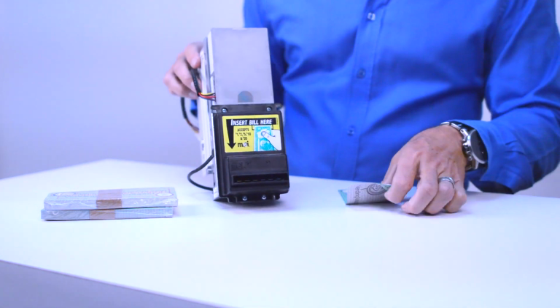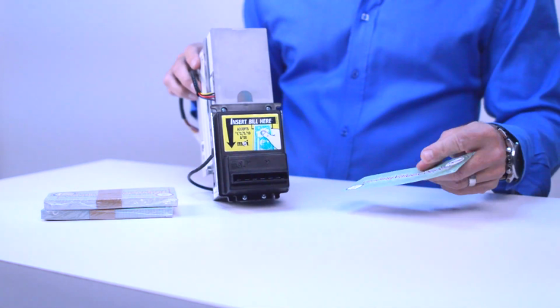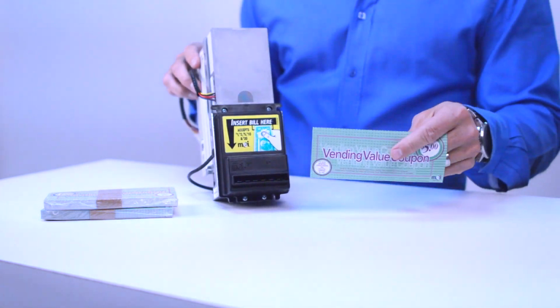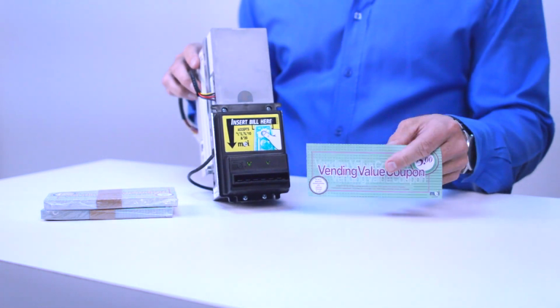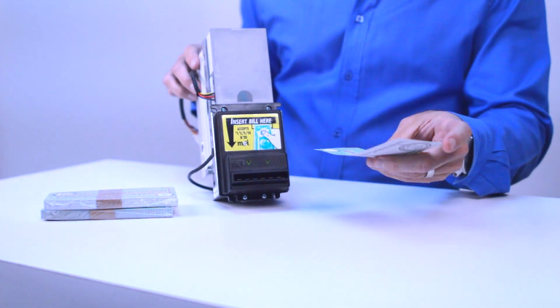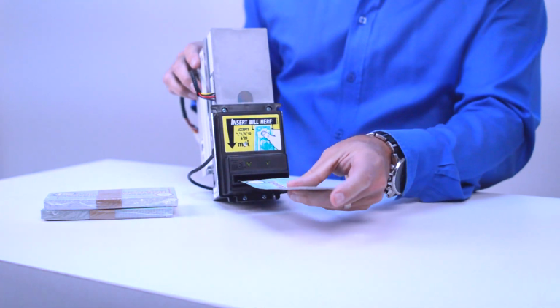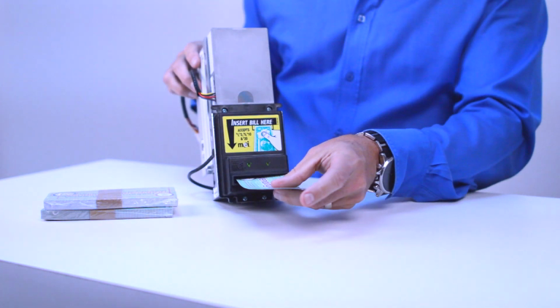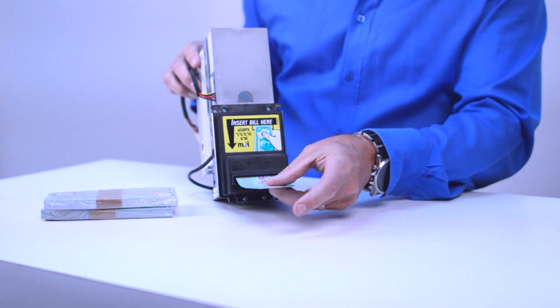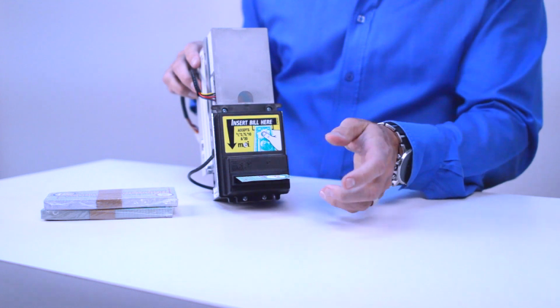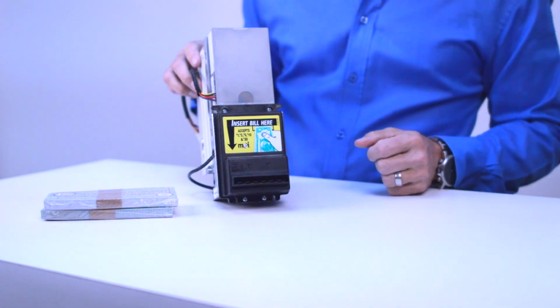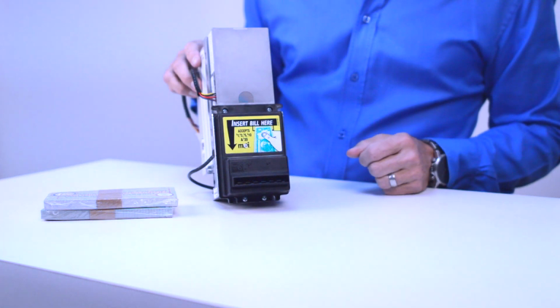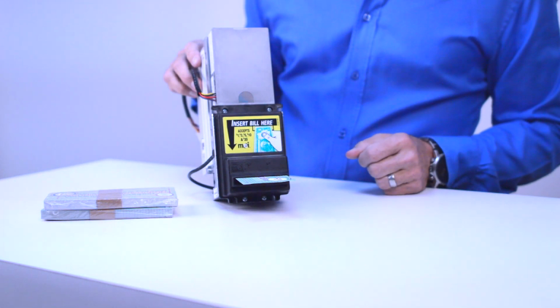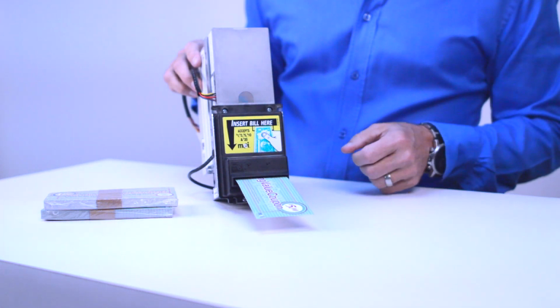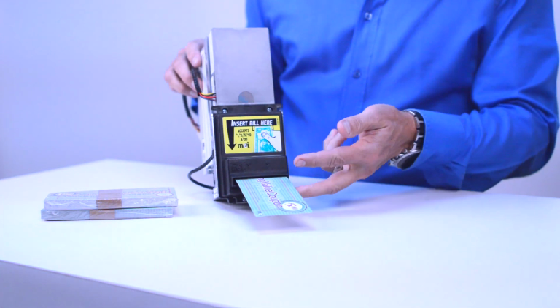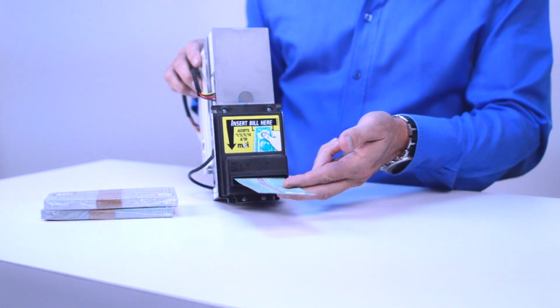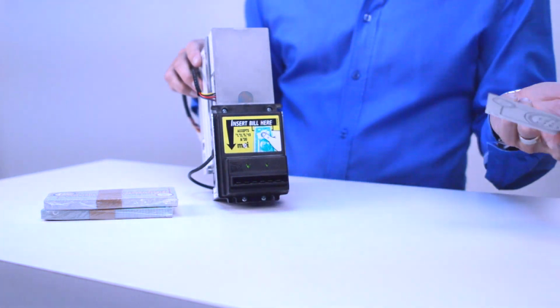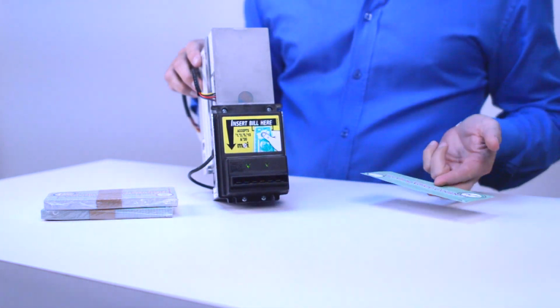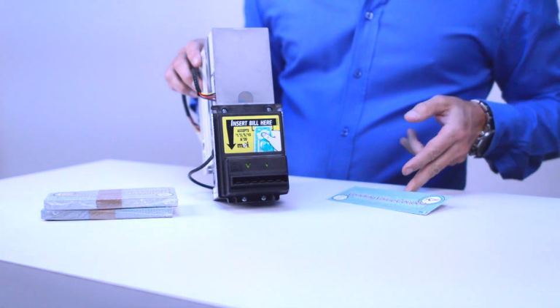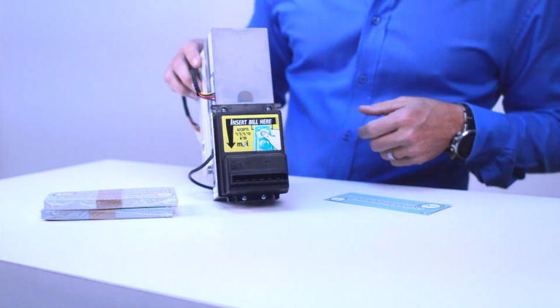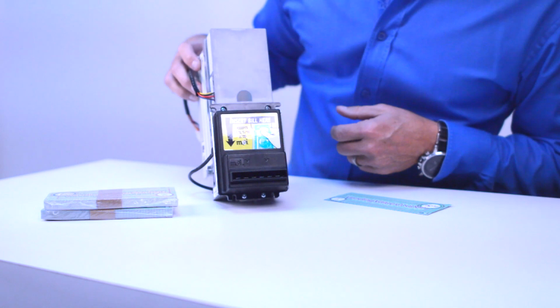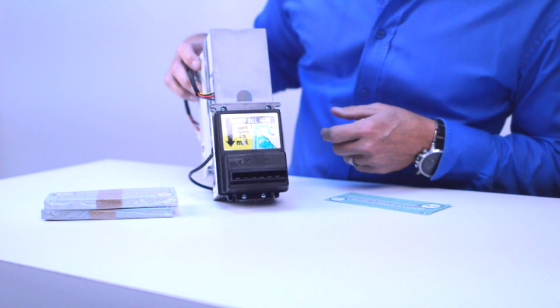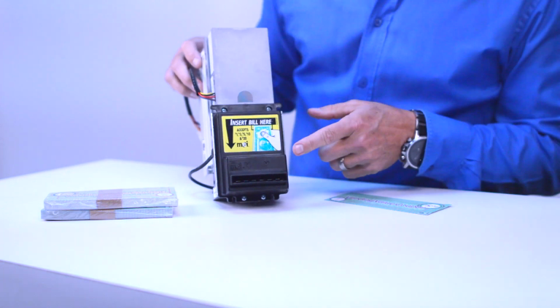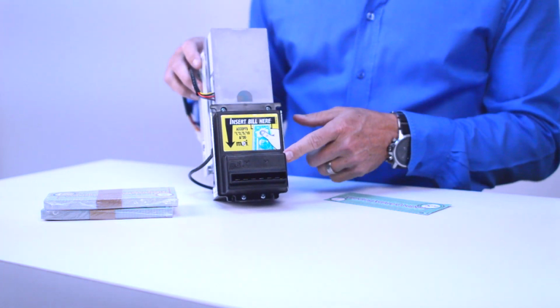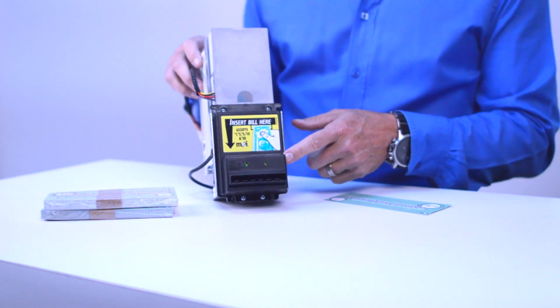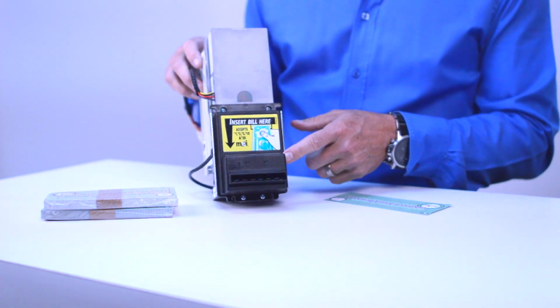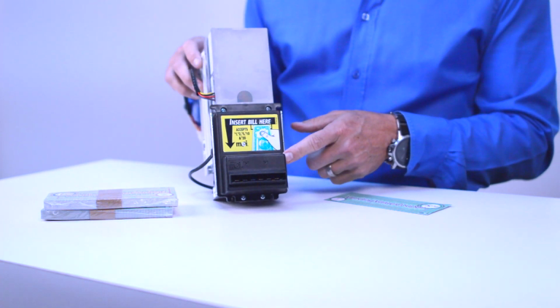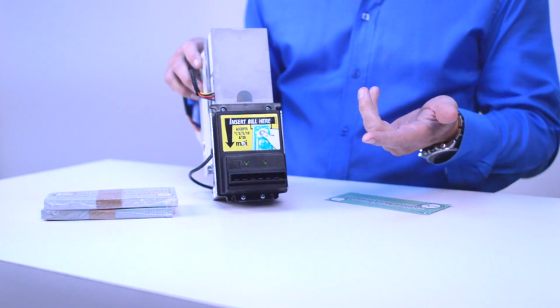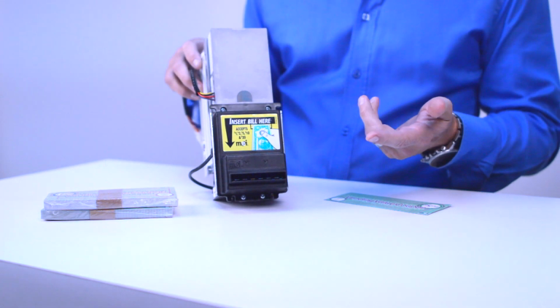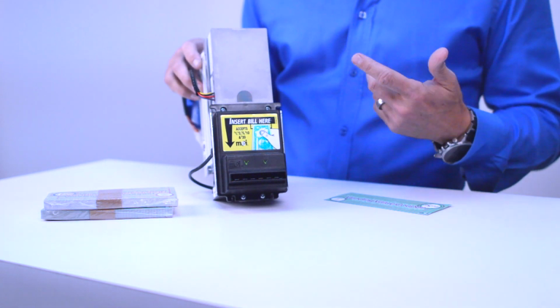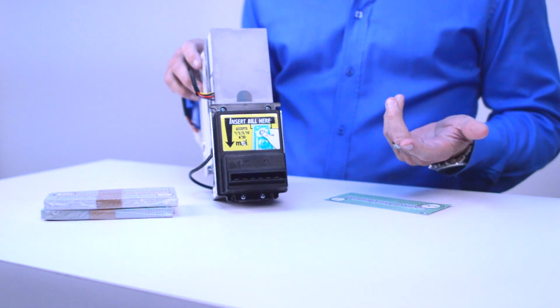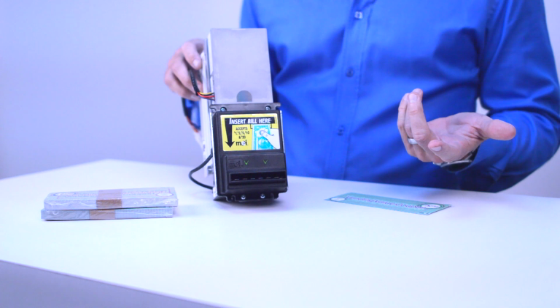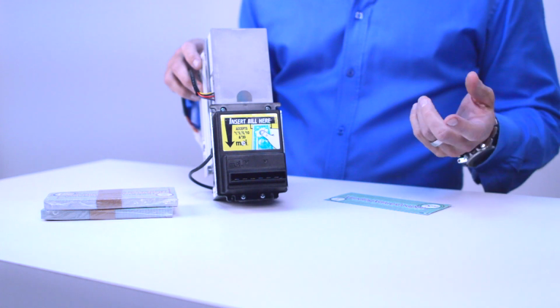All we're going to do is take our bill, stick it in the front, it reads it, and once the arrows go back to flashing normally the bill acceptor is ready to accept bills and paper coupons again.